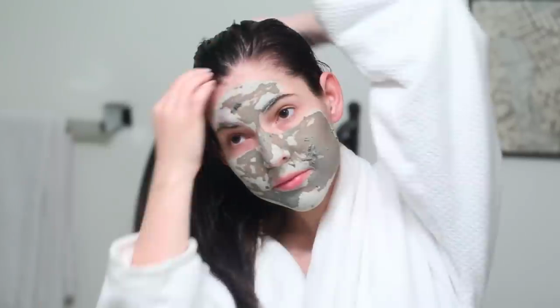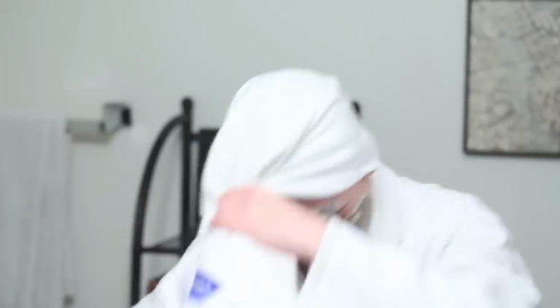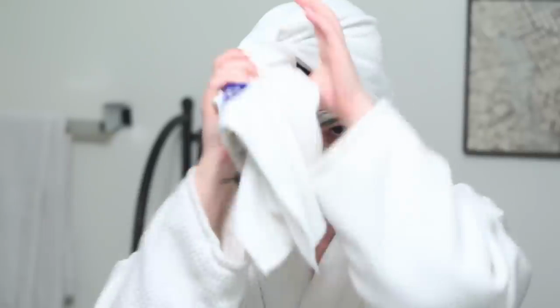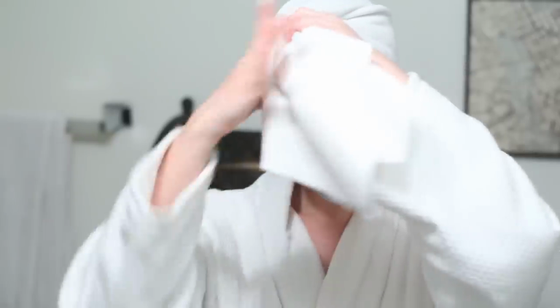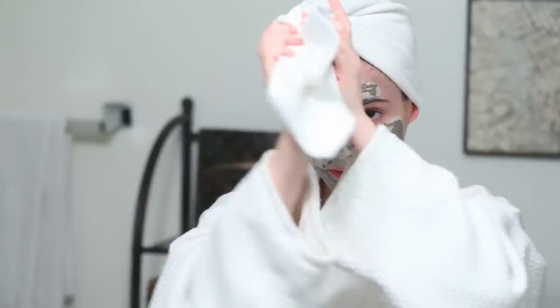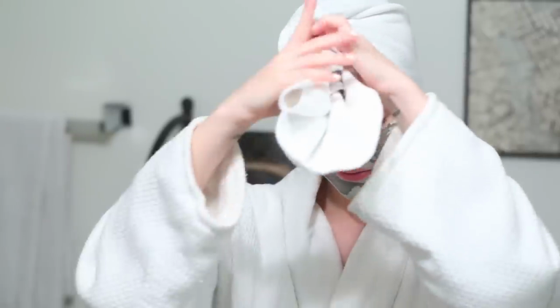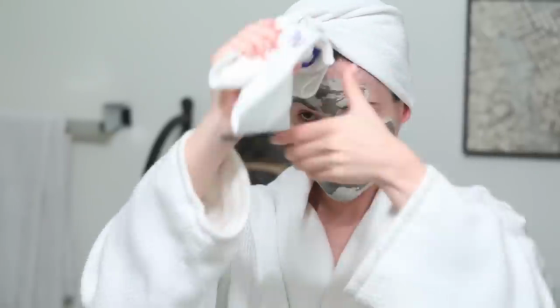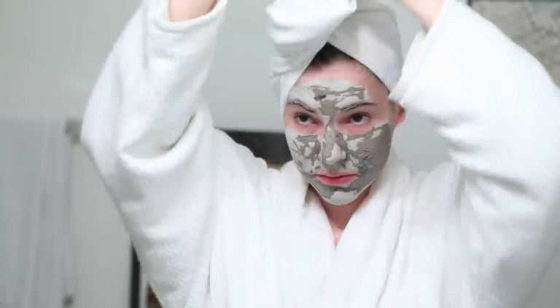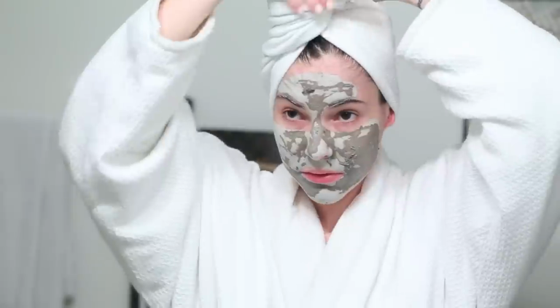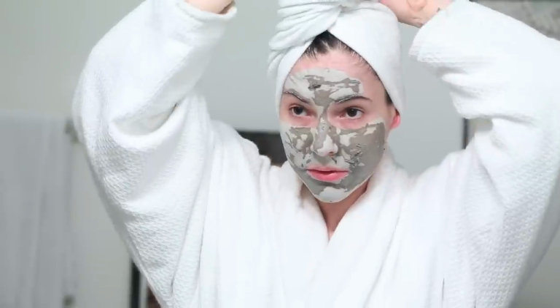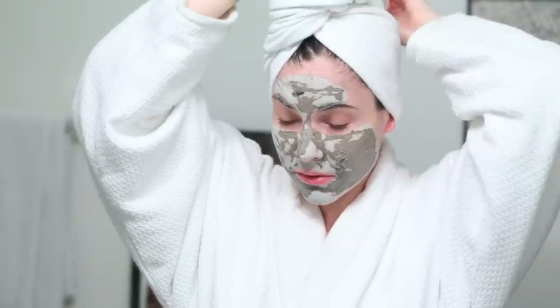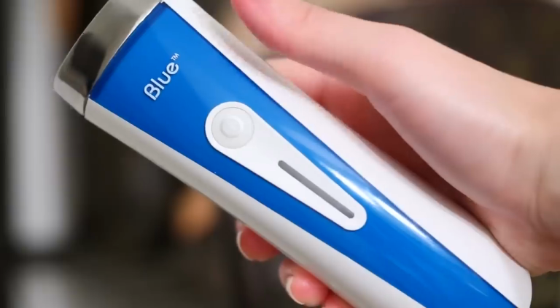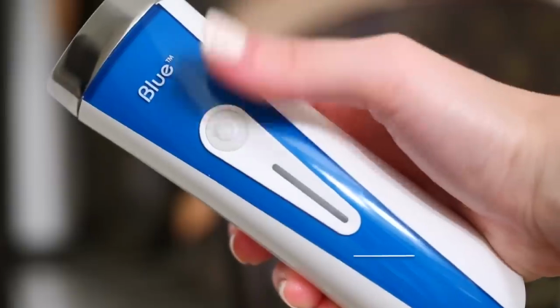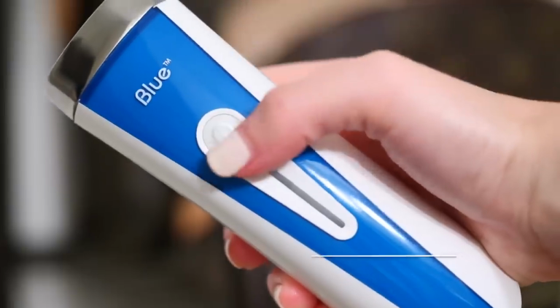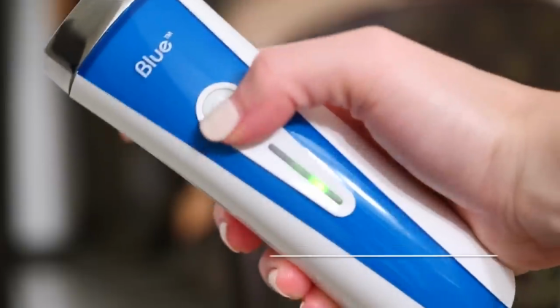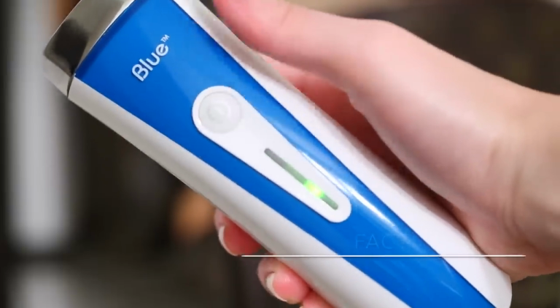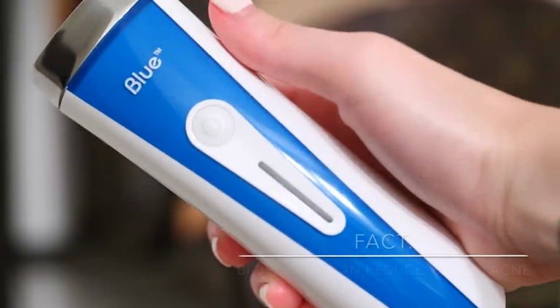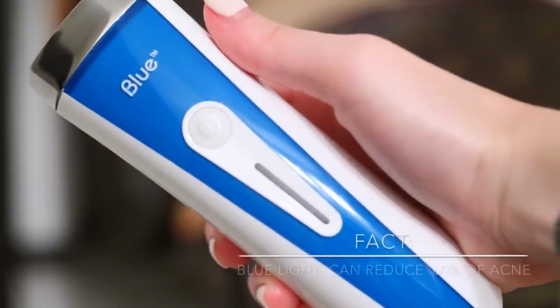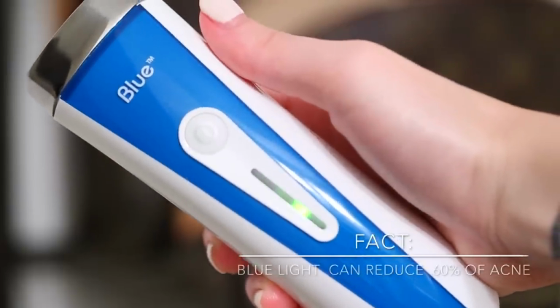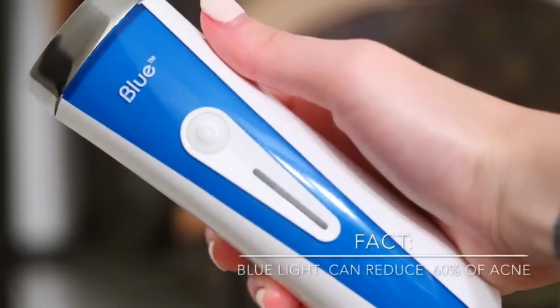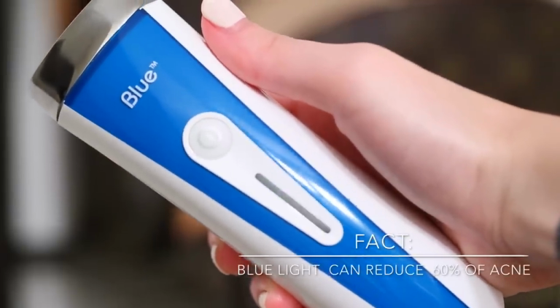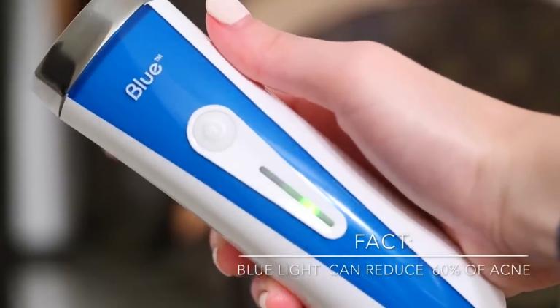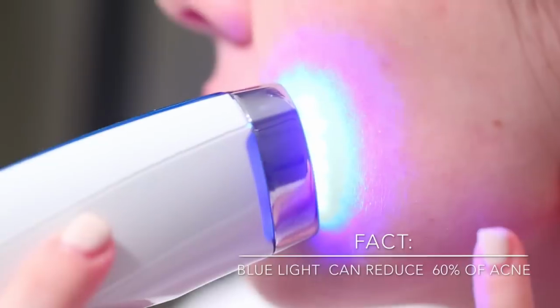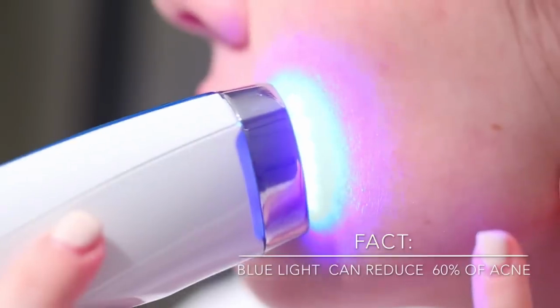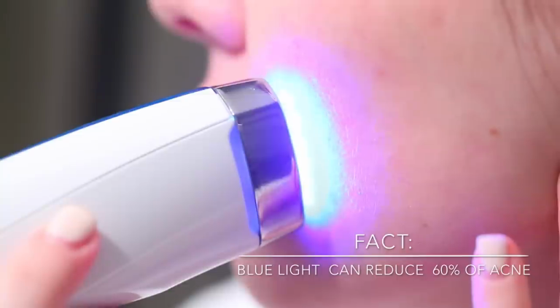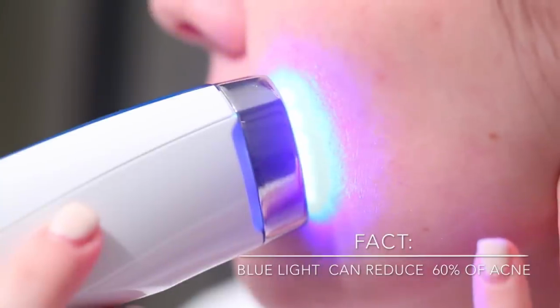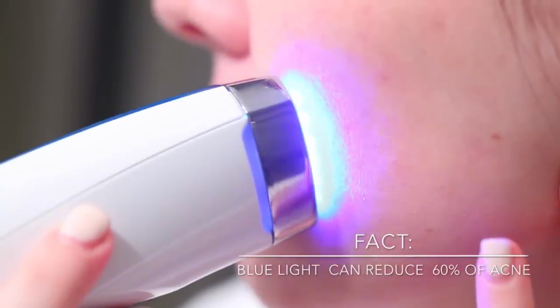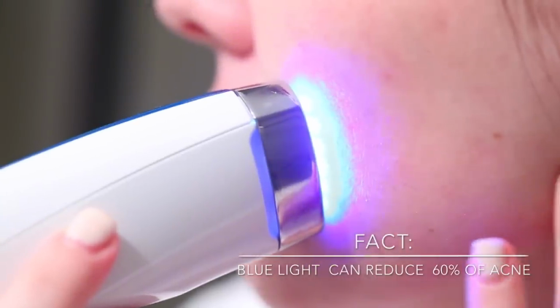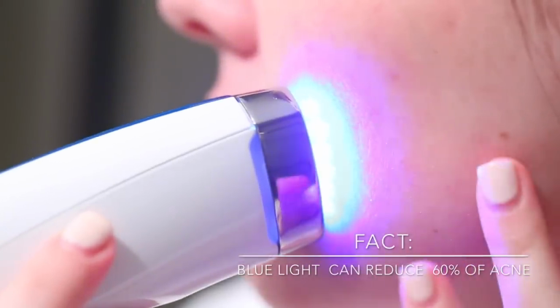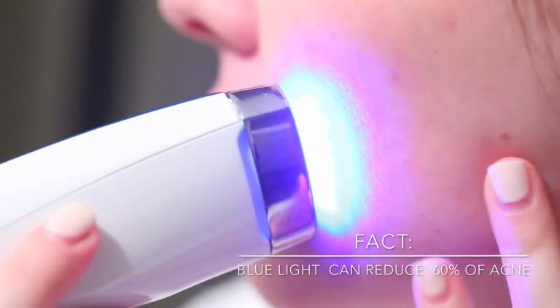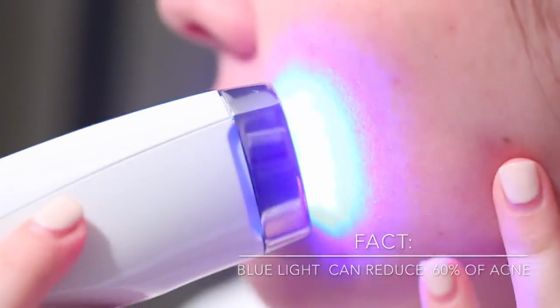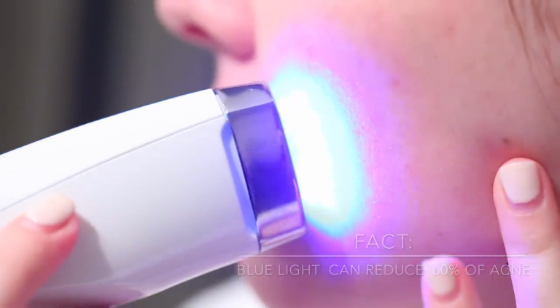The biggest bummer ever before a big event is to get a giant zit, and sure enough I did. So I'm using the blue light, which neutralizes acne bacteria and aids in reducing swelling.